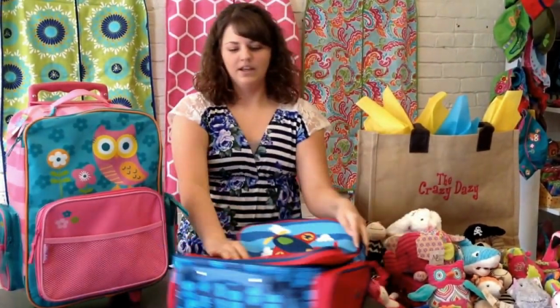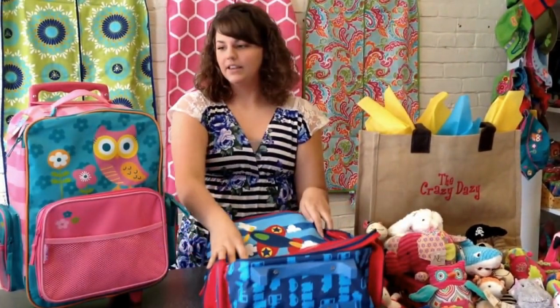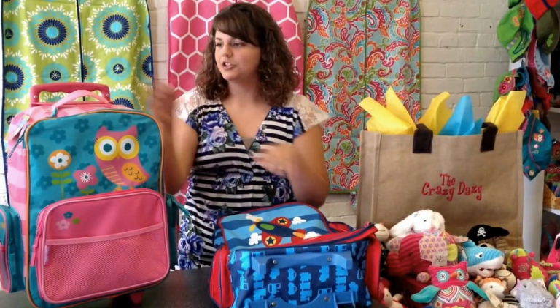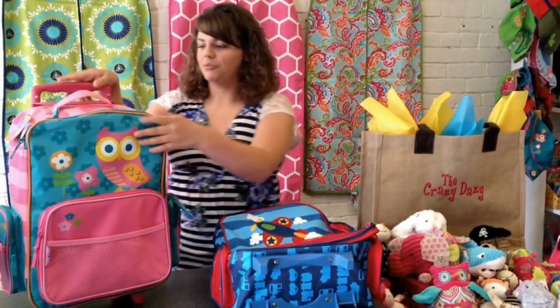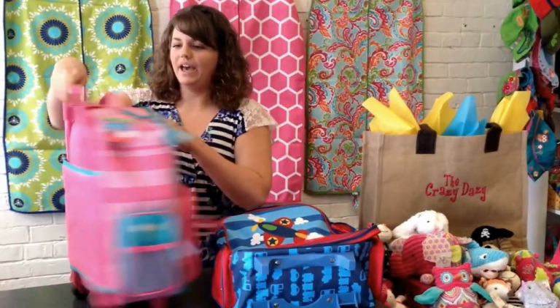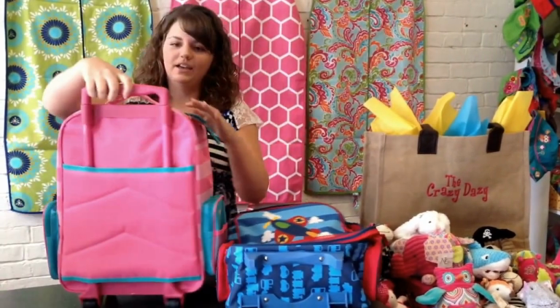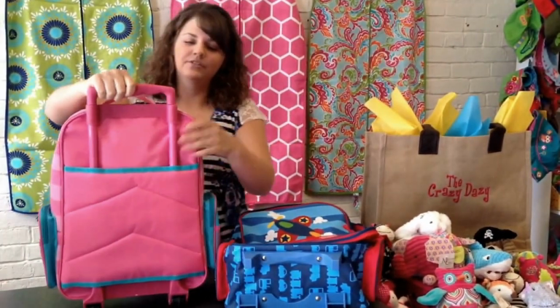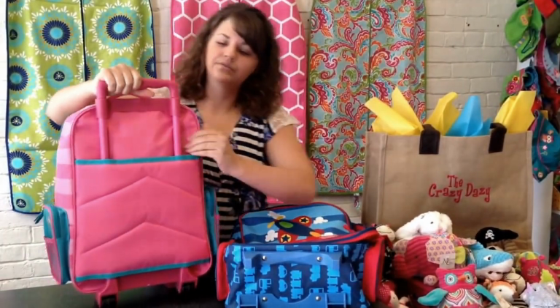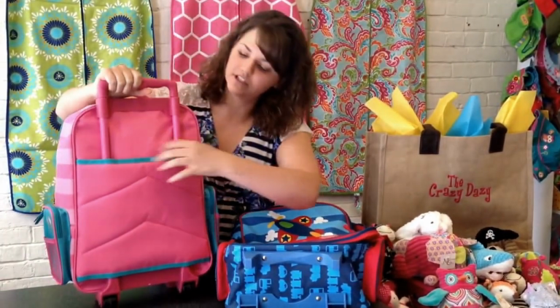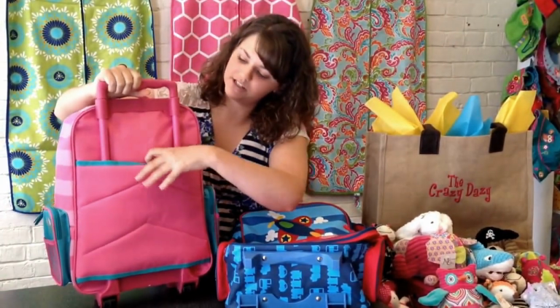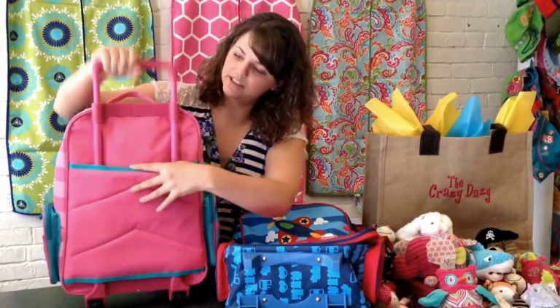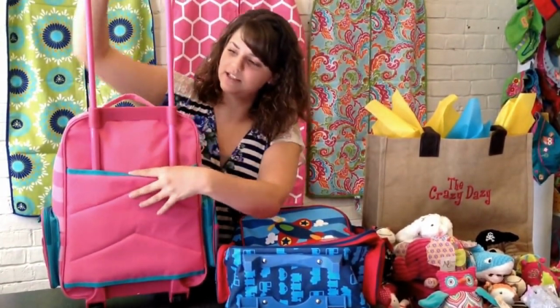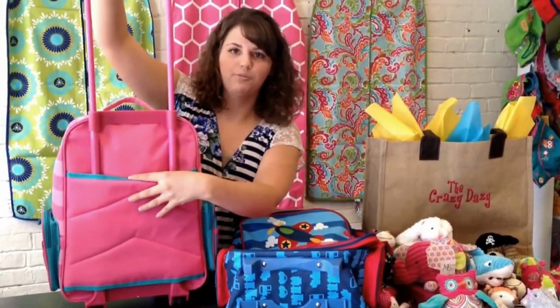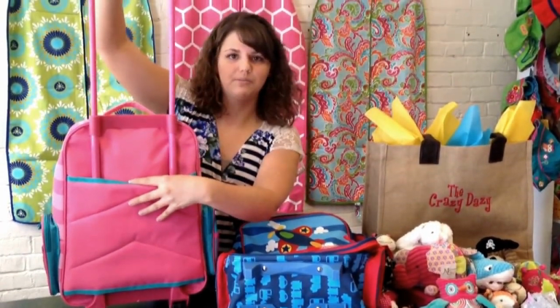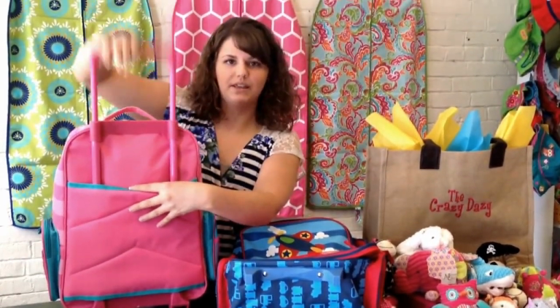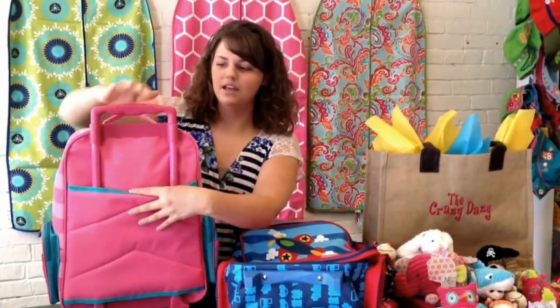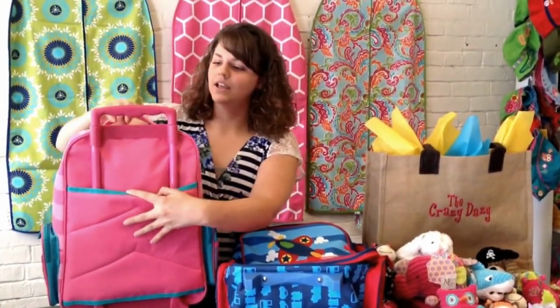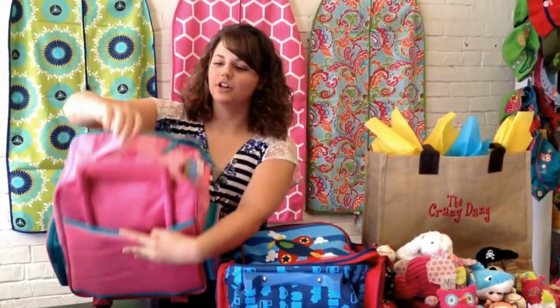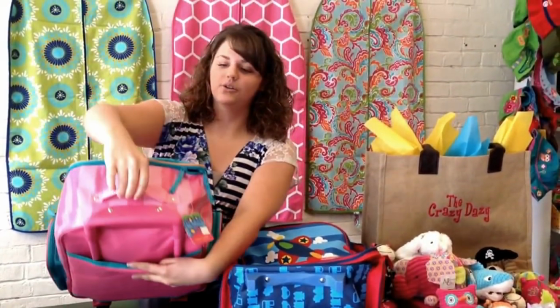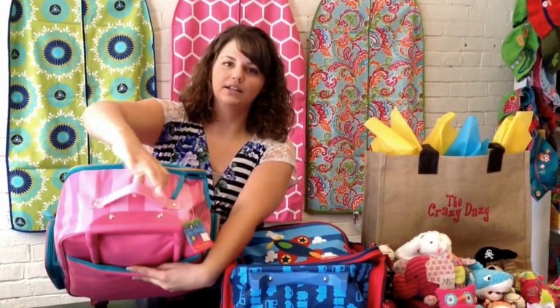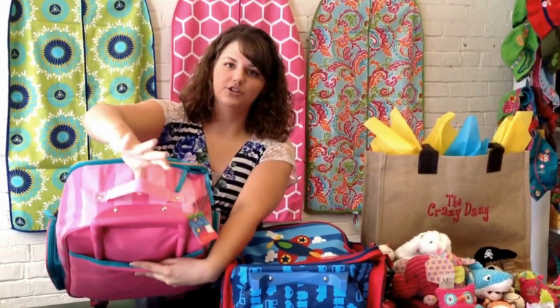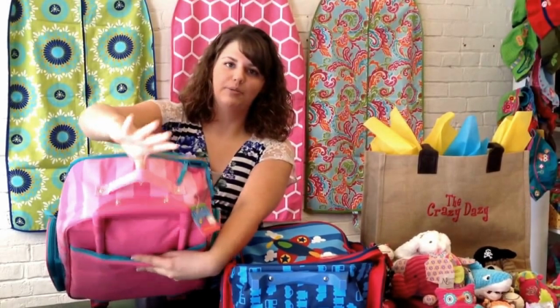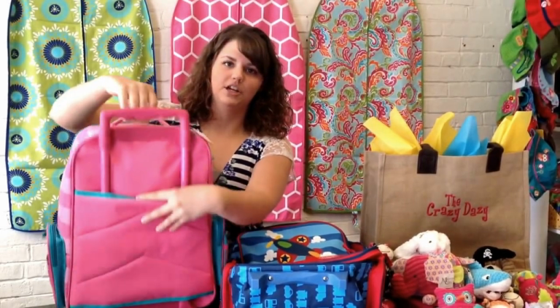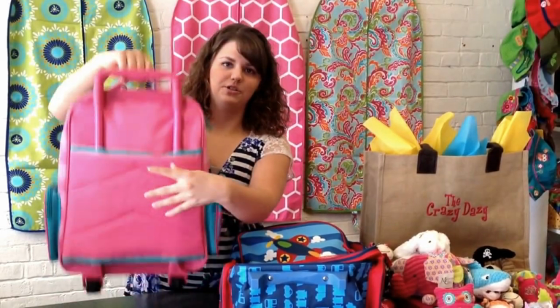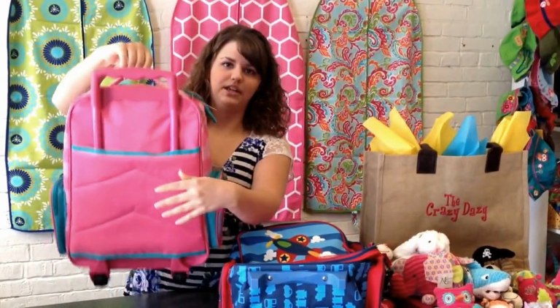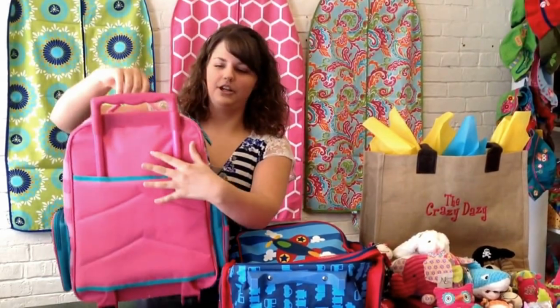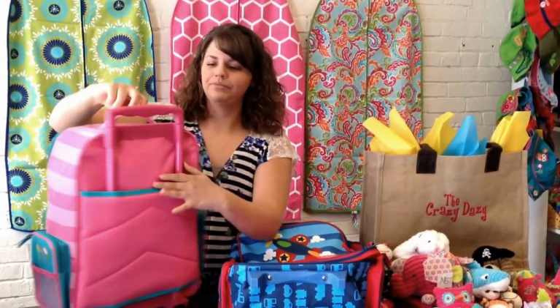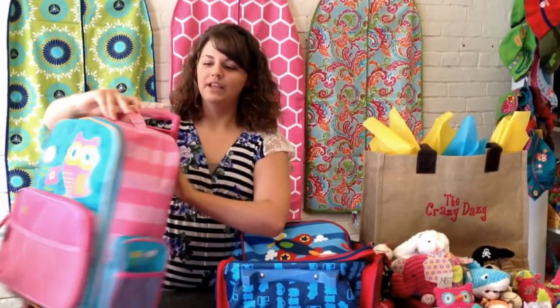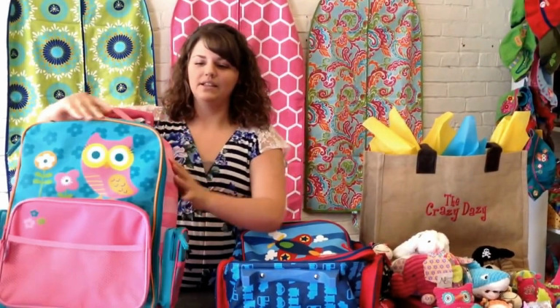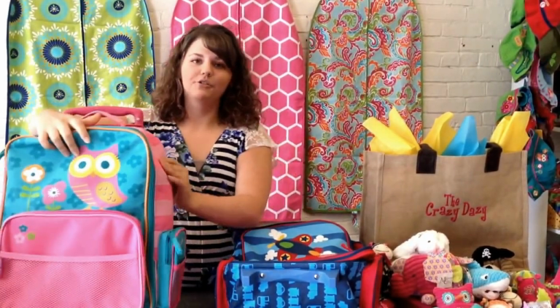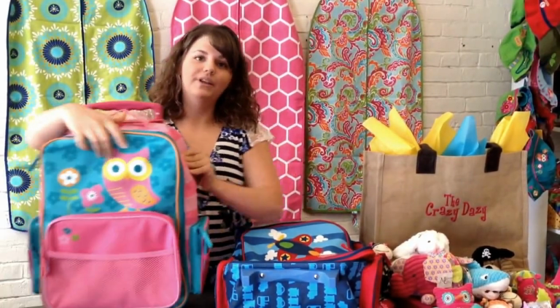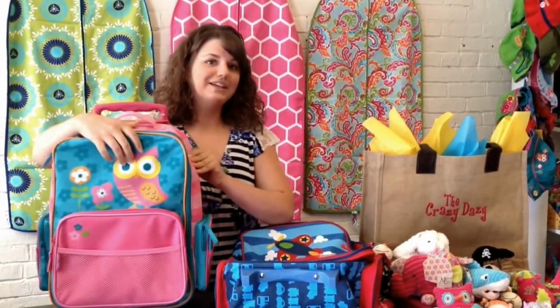Let me show you the back. It opens up like that and also has a strap on it so you can carry it. And these are our rolling luggages.